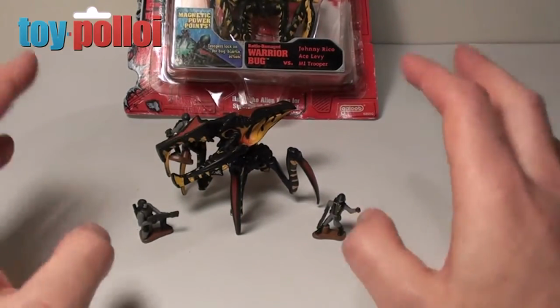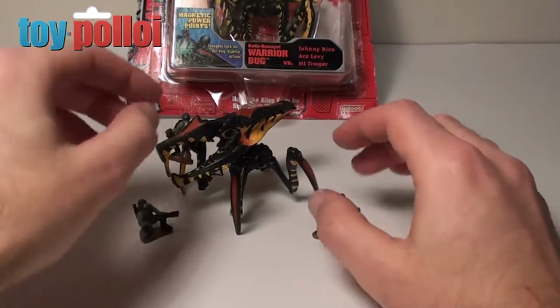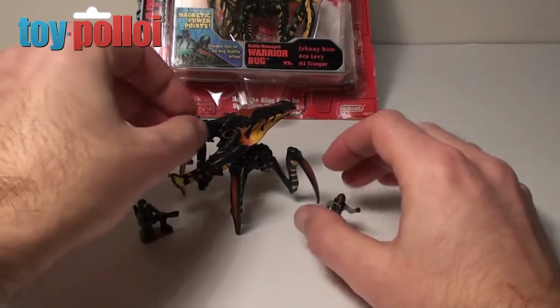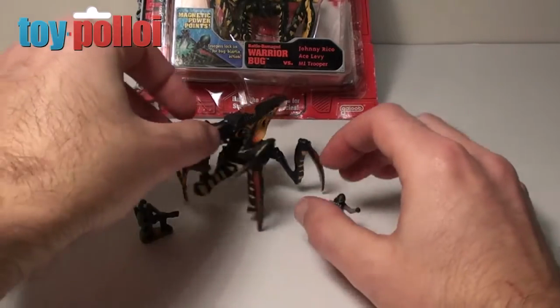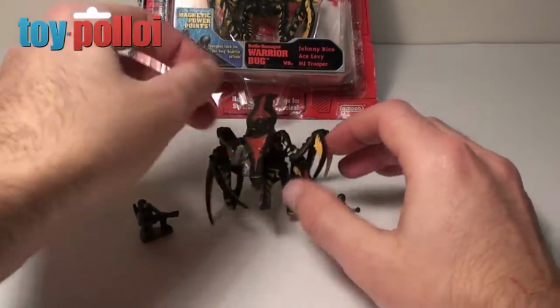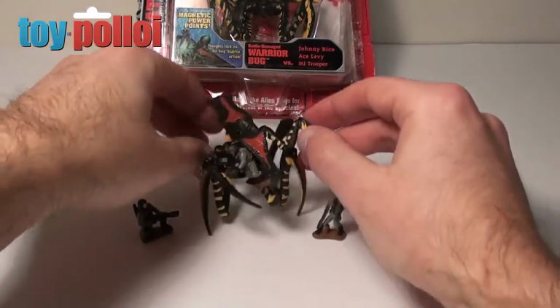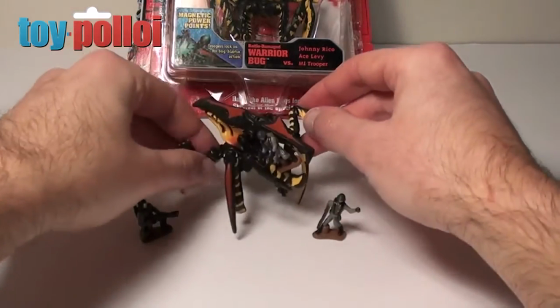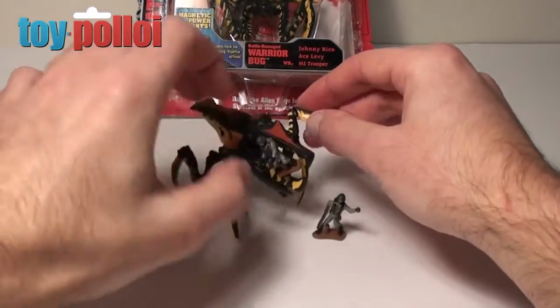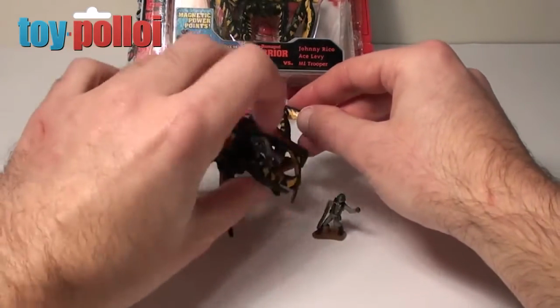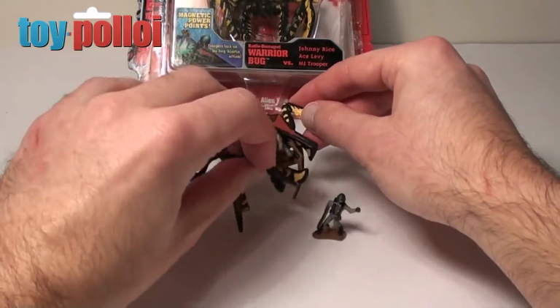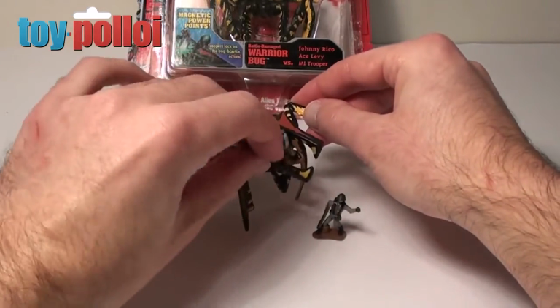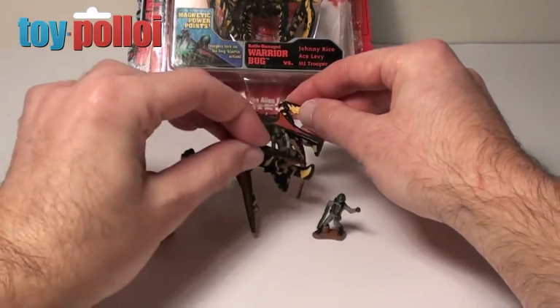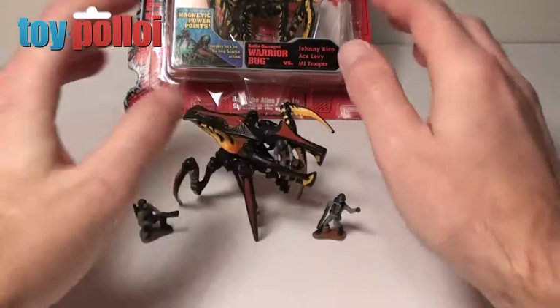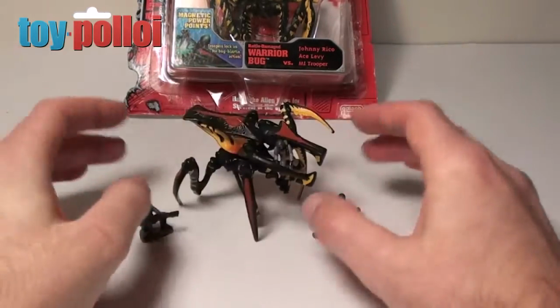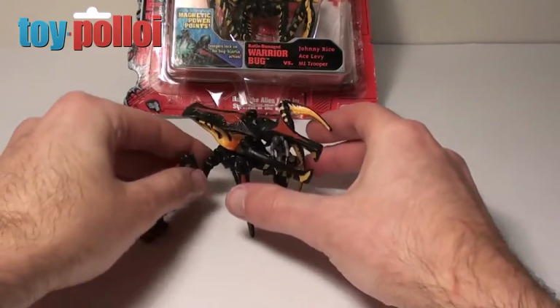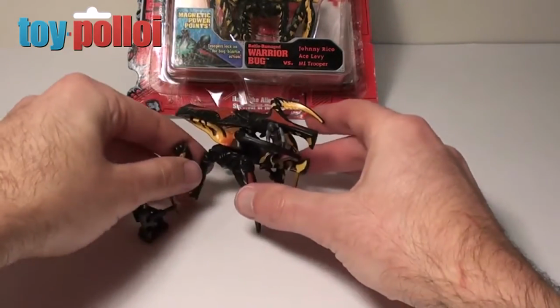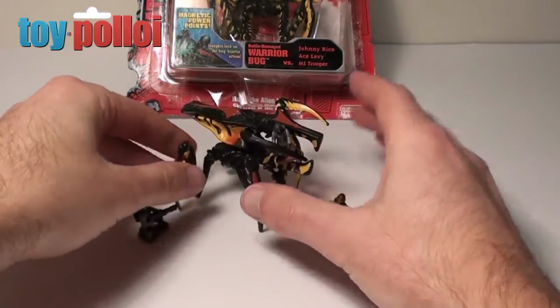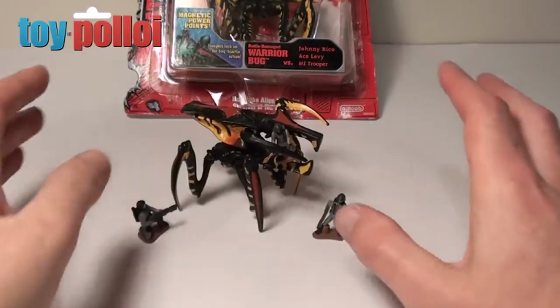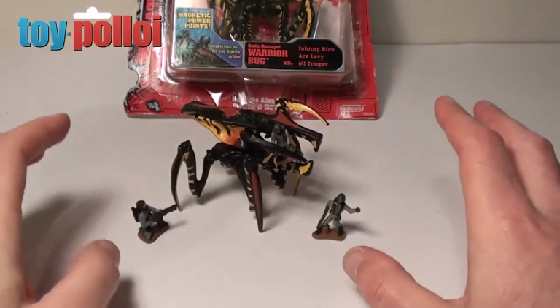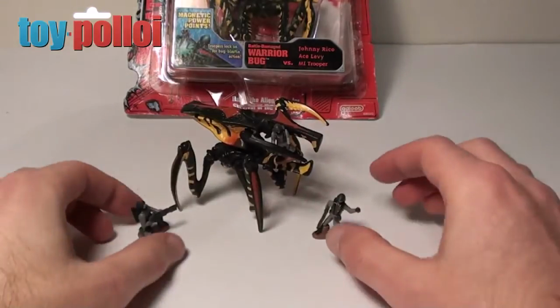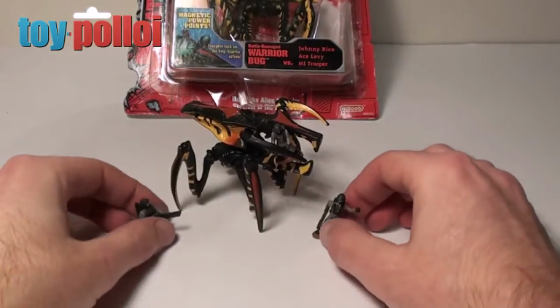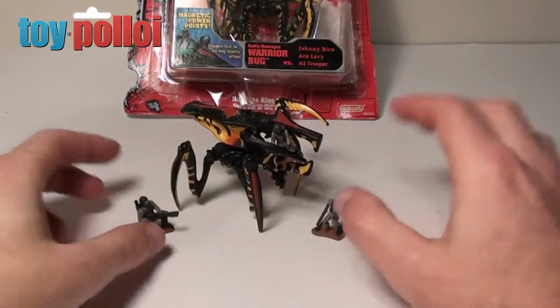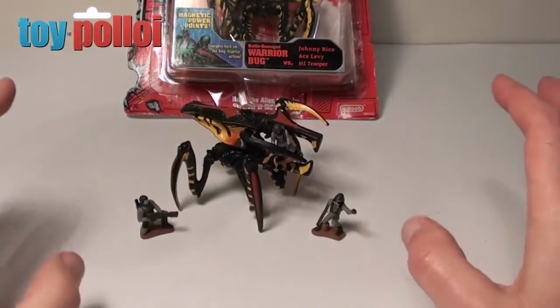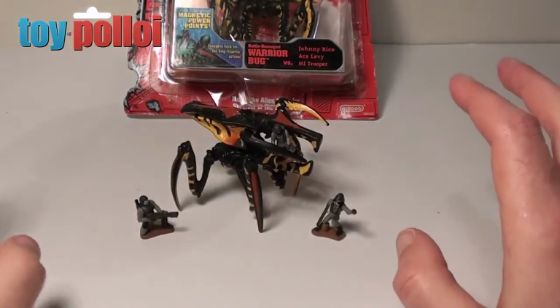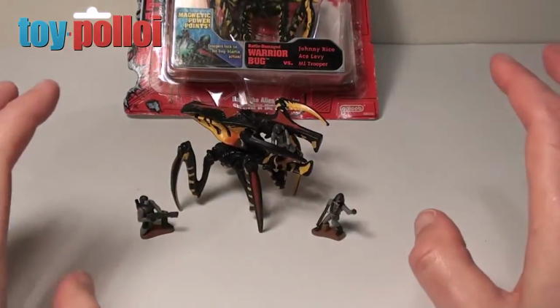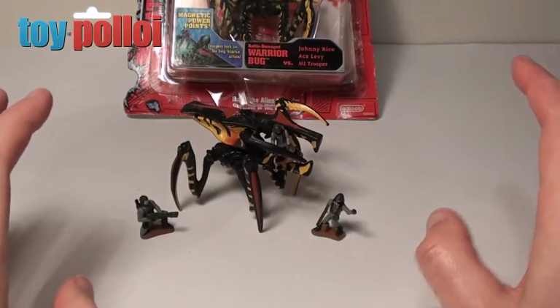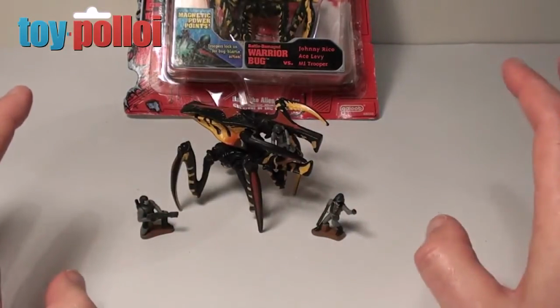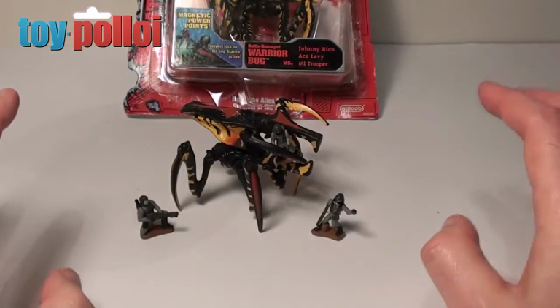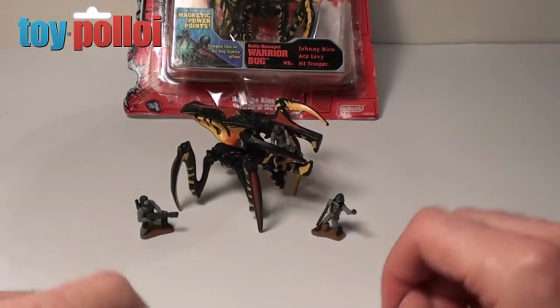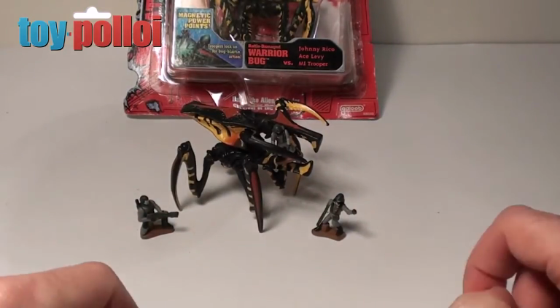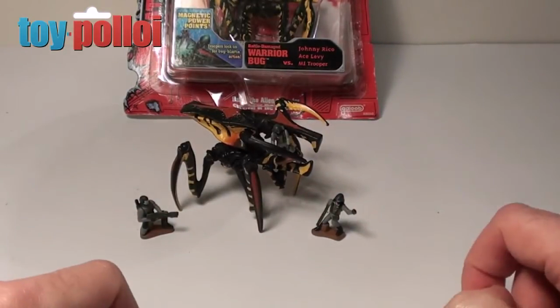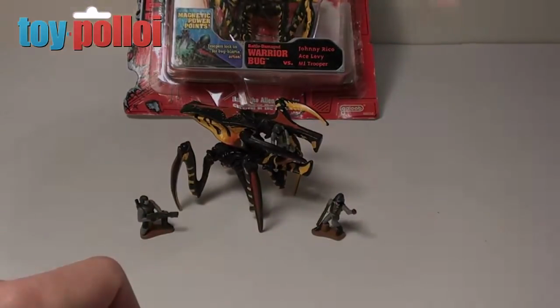Overall they're nice figures and they do look like they do in the film, but they're not the best of toys, so only collect them if you're a fan of the film. Thanks for watching.